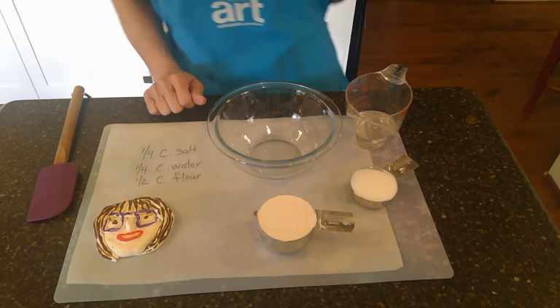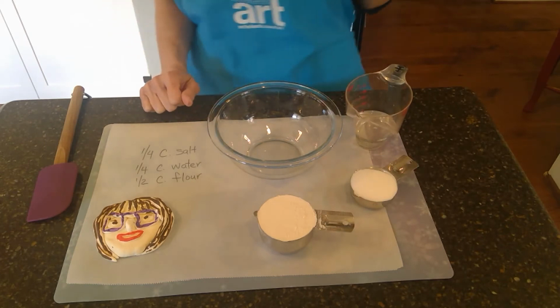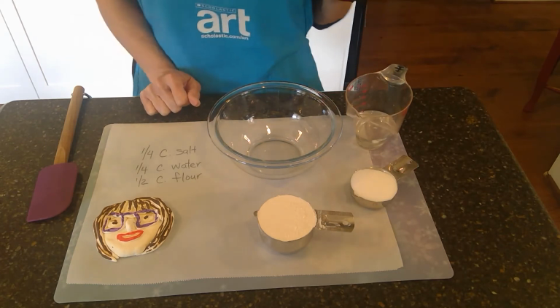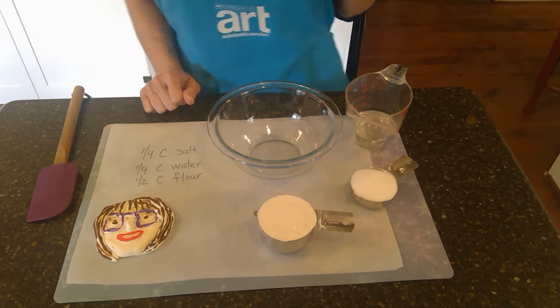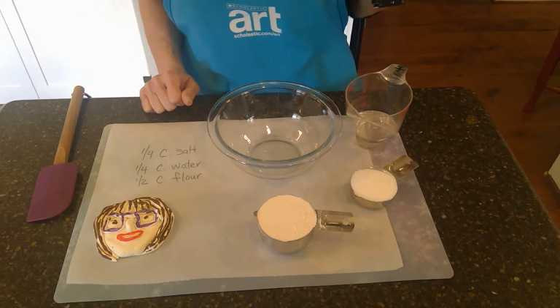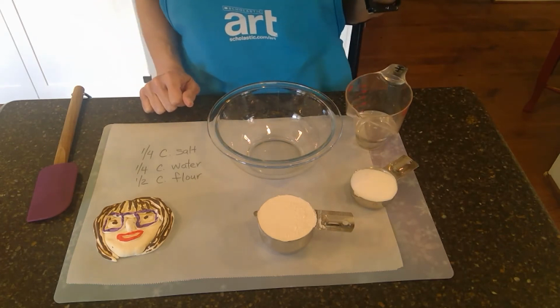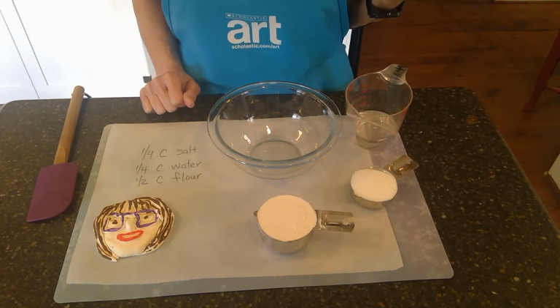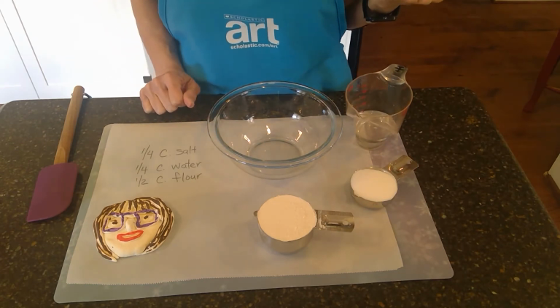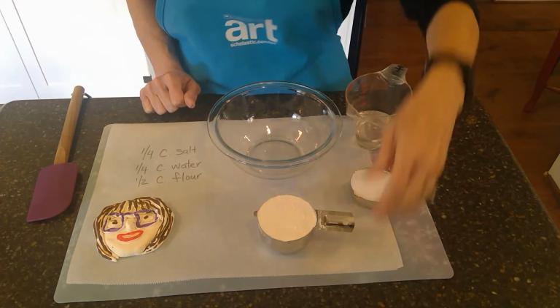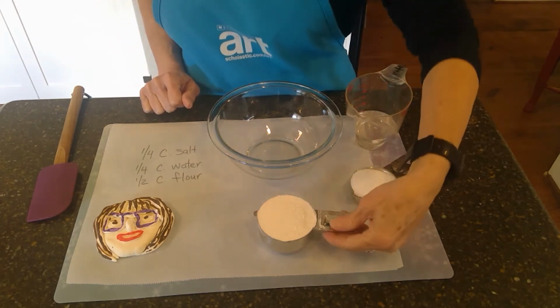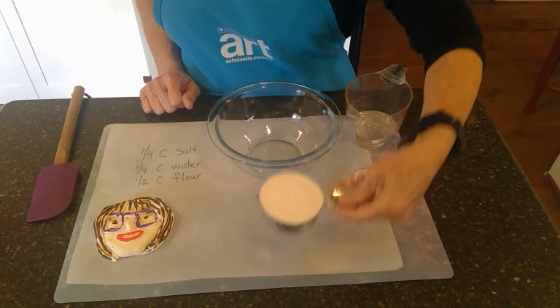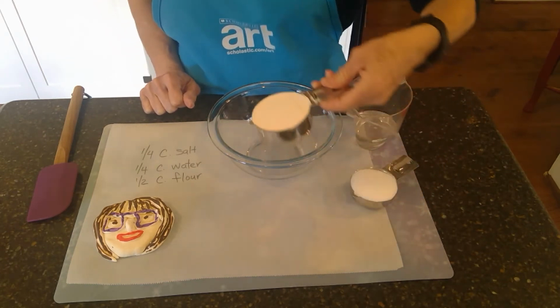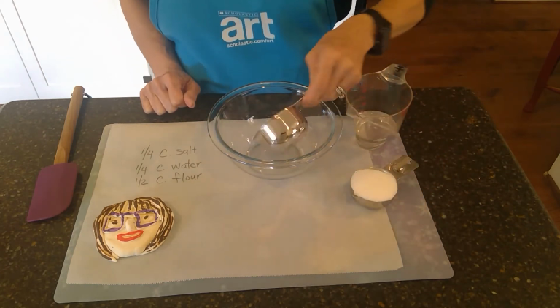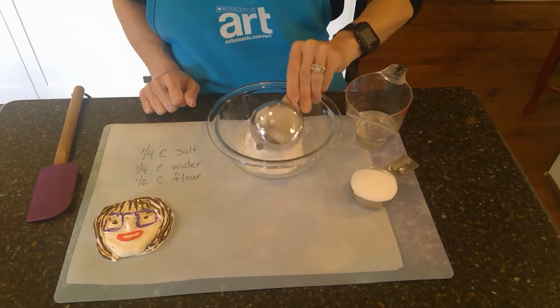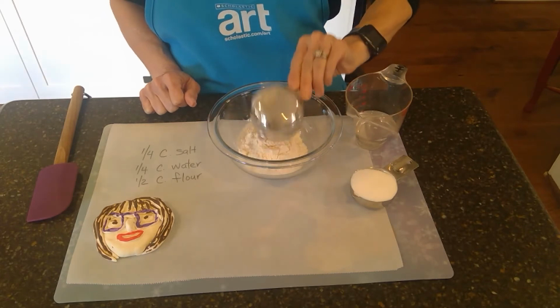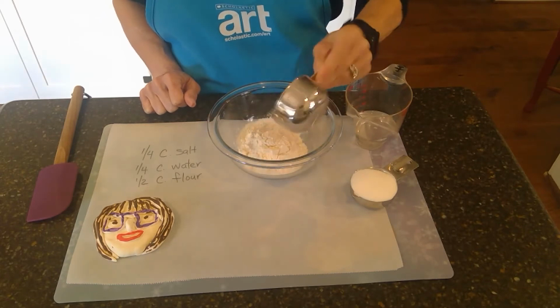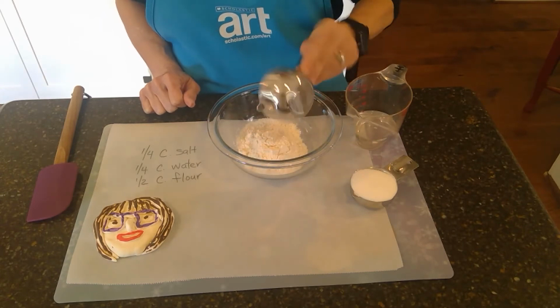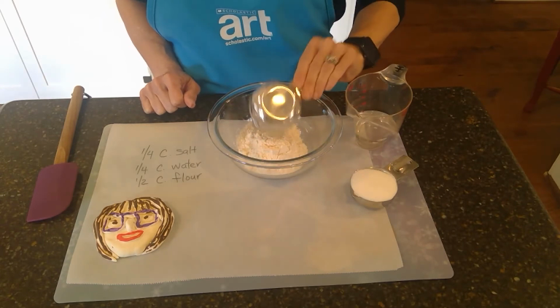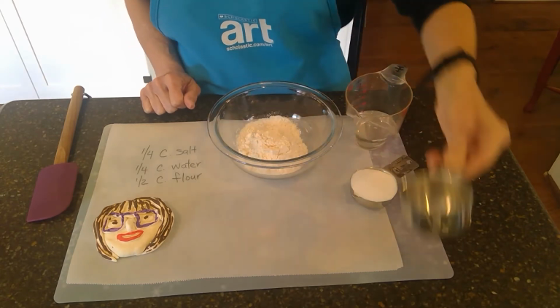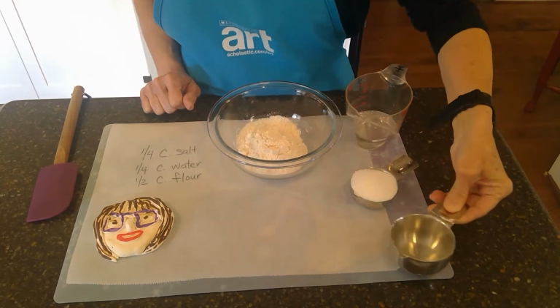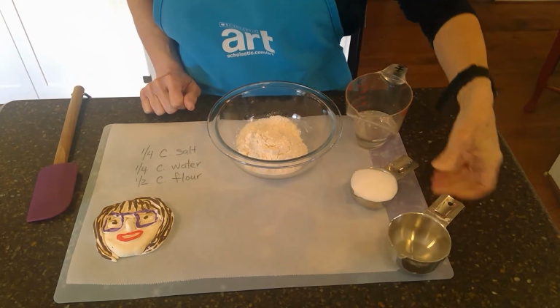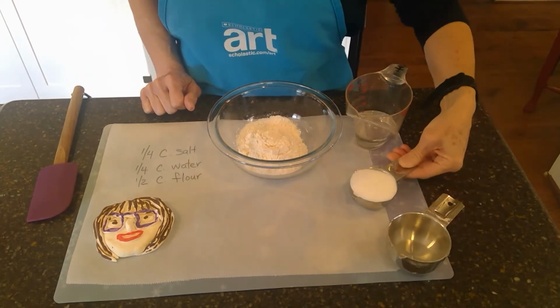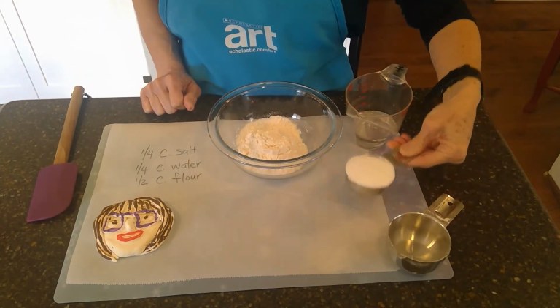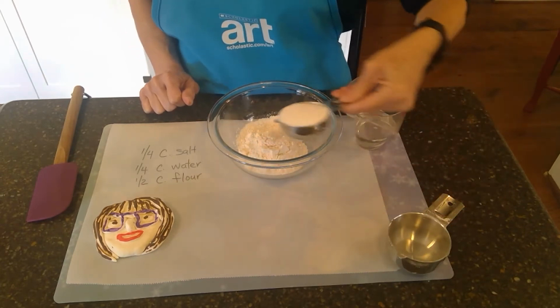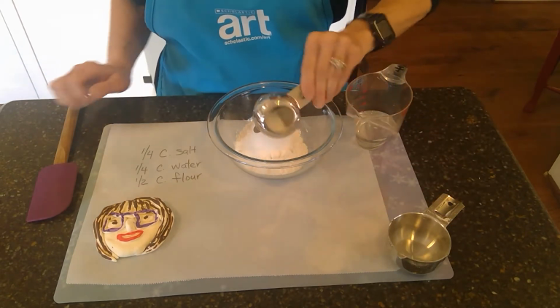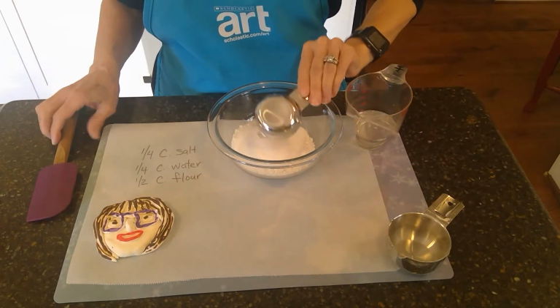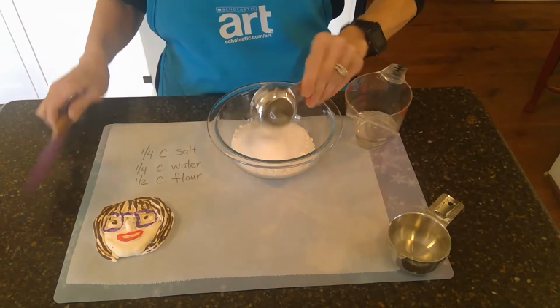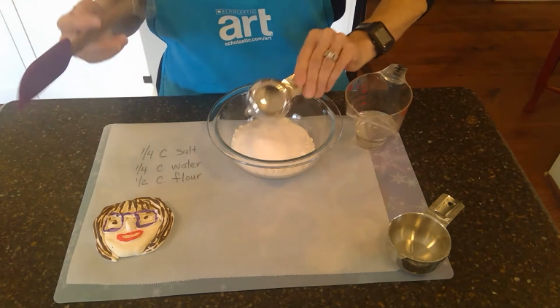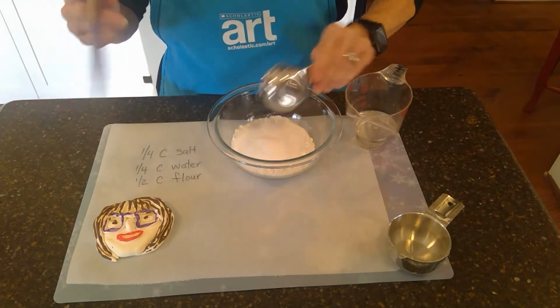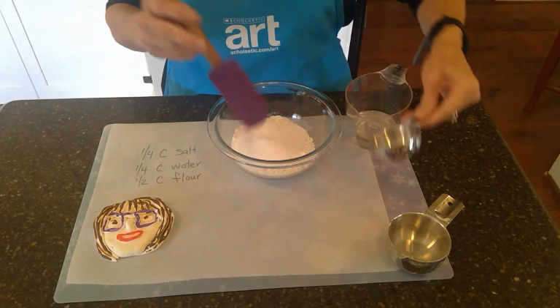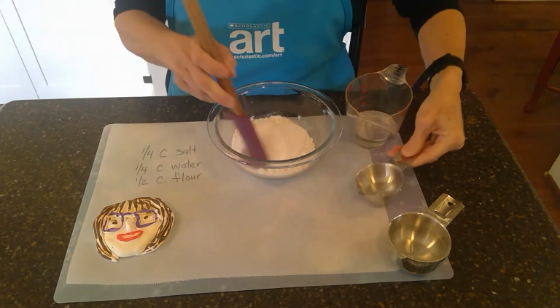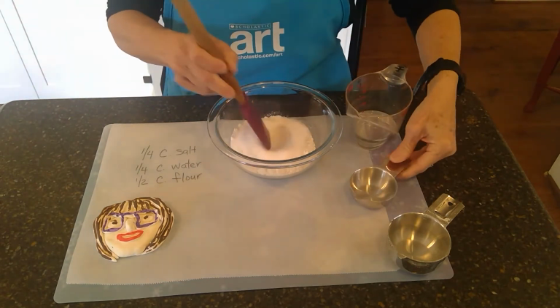So we're just going to mix those things together. I'm going to dump in my flour, and then my salt, and I'm going to mix those together.